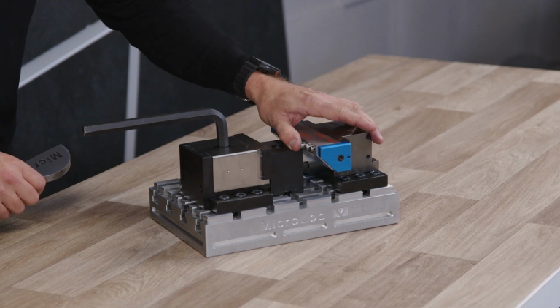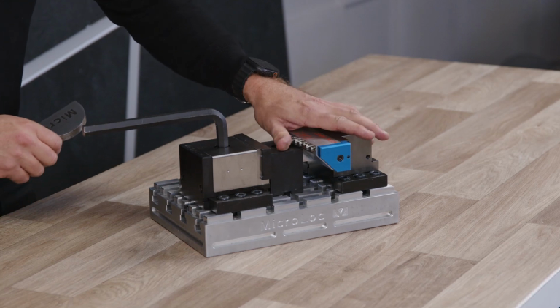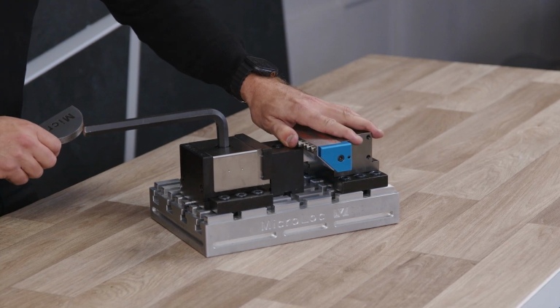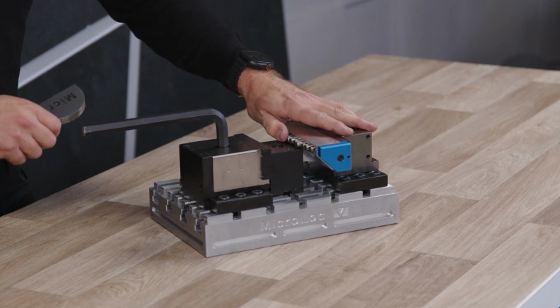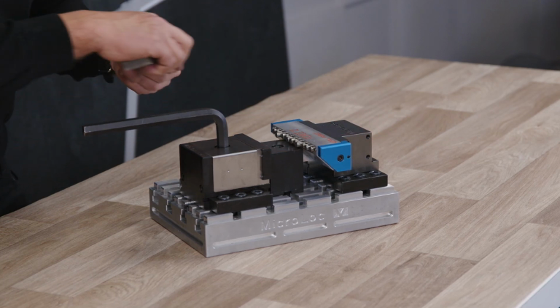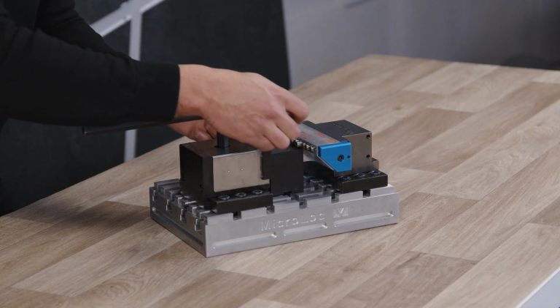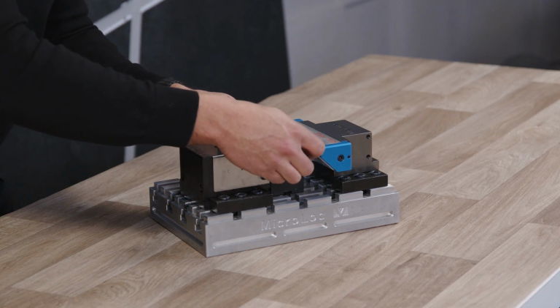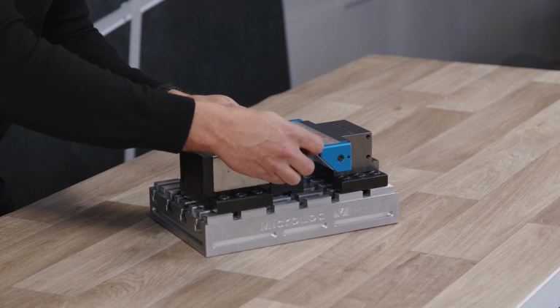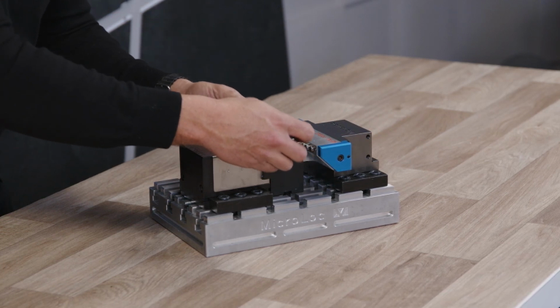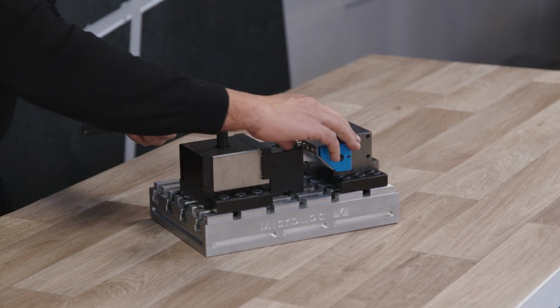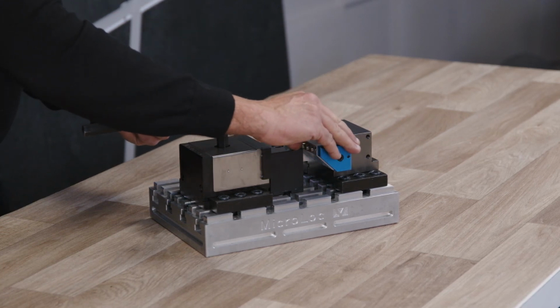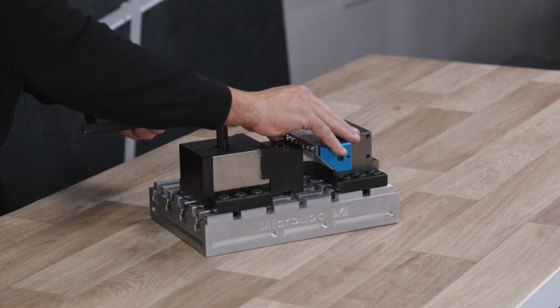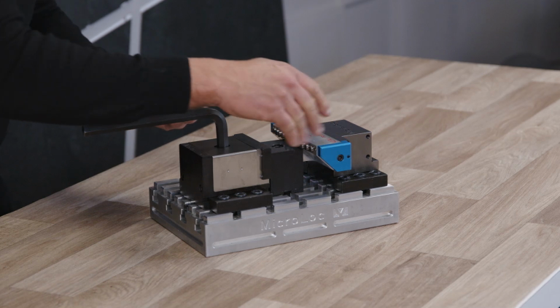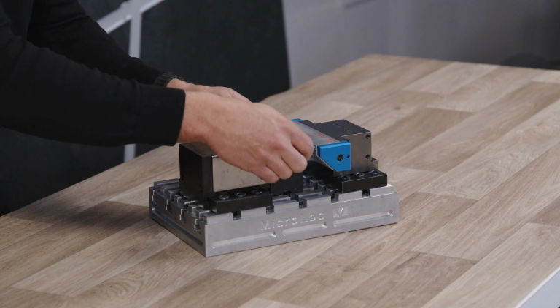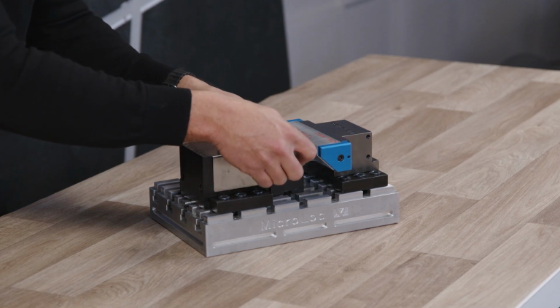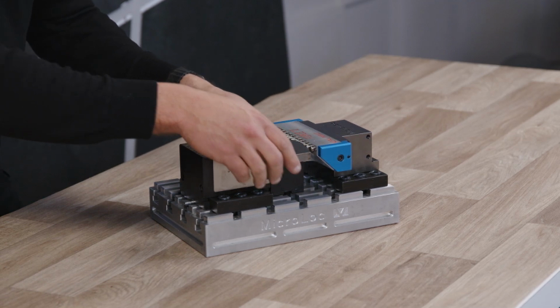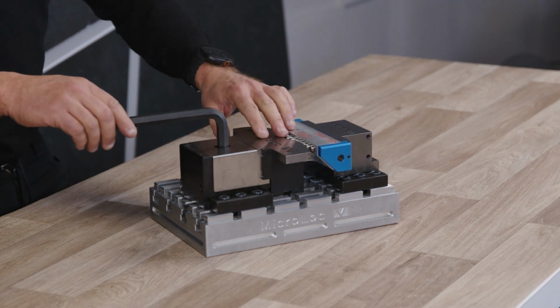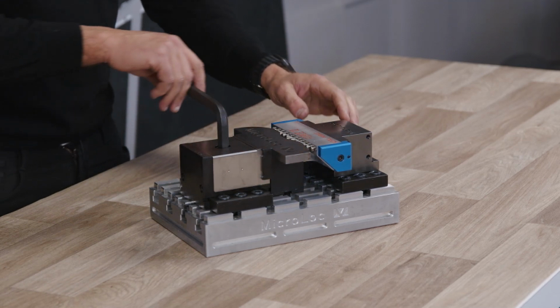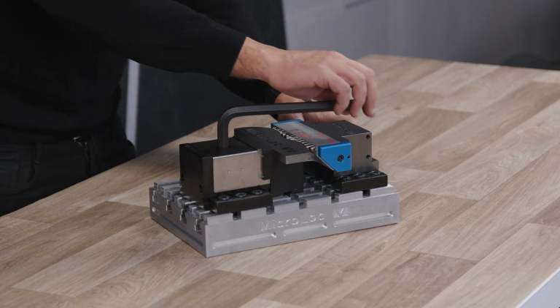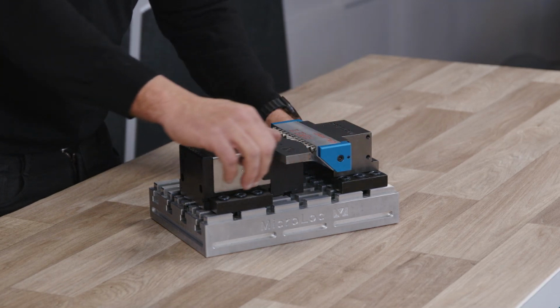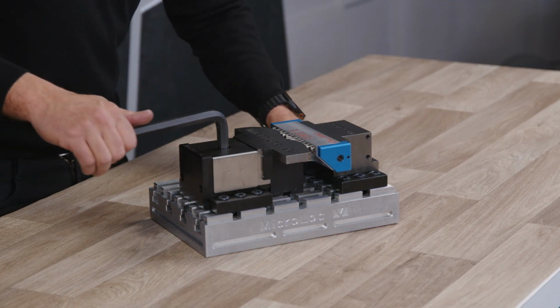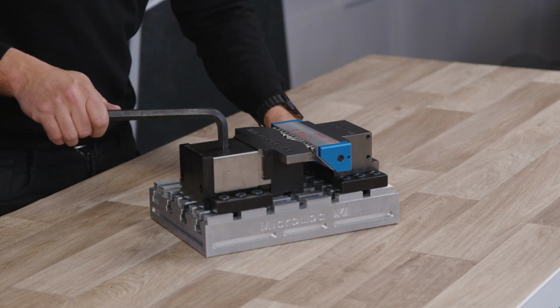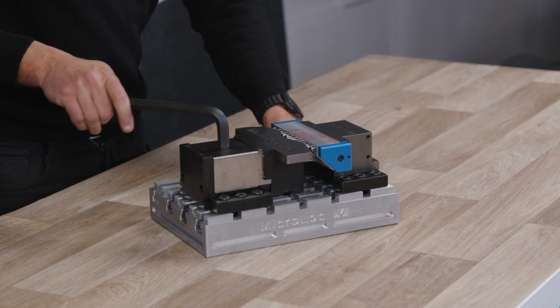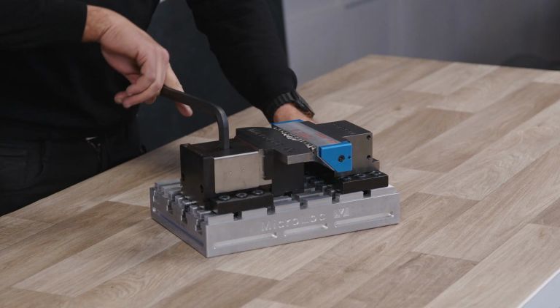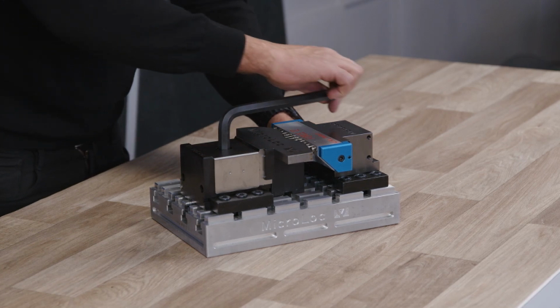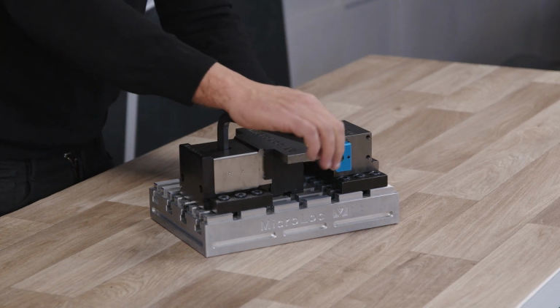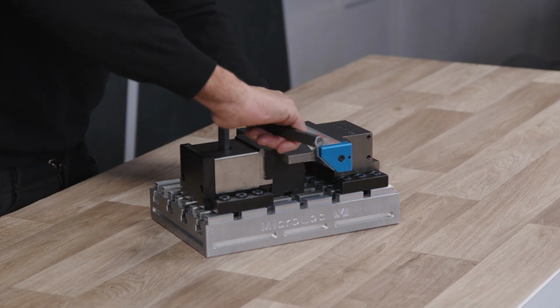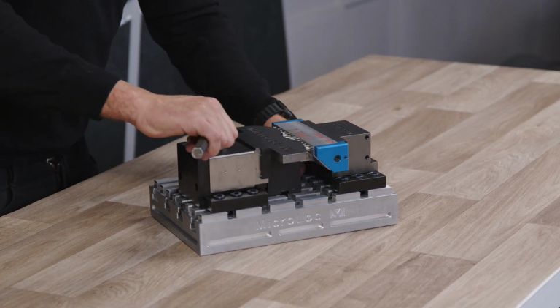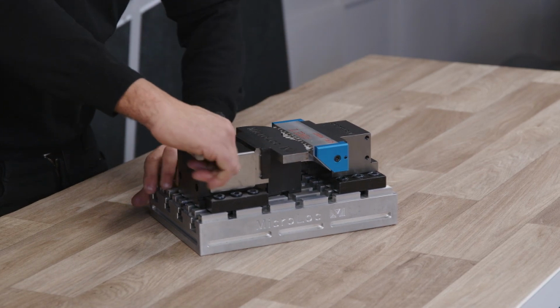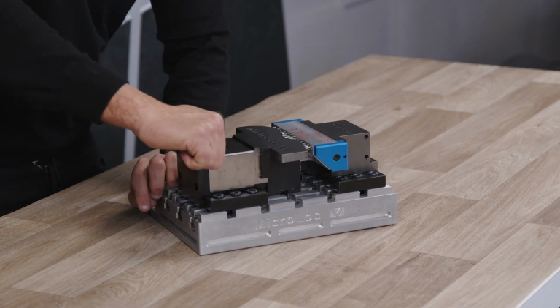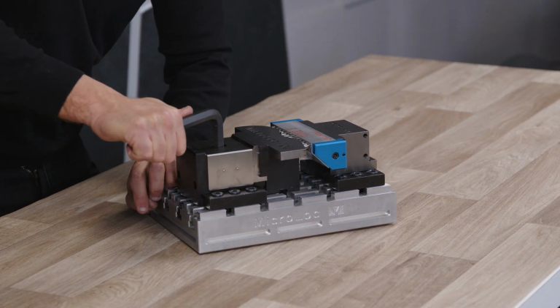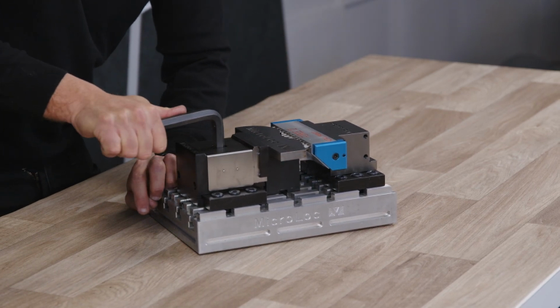This will fit on any other vice as well. So what sort of clamping force are we looking at here? Well that's all dependent on the vice. They're pistons, so whatever the clamping force of the vice is, that's the force that's going to be generated throughout the pistons.